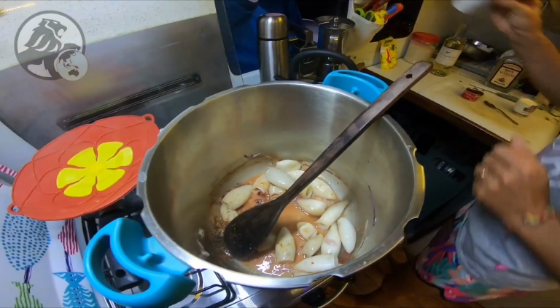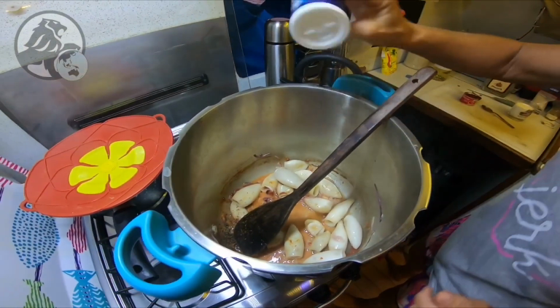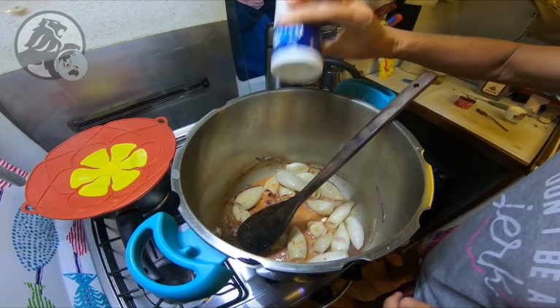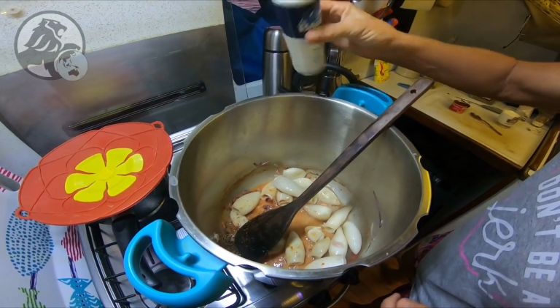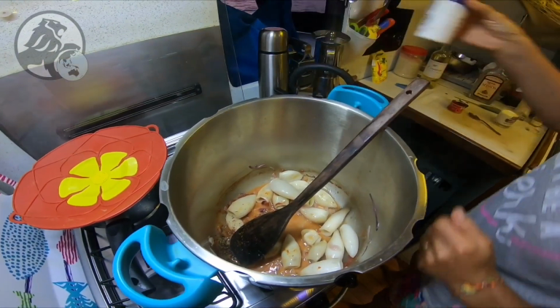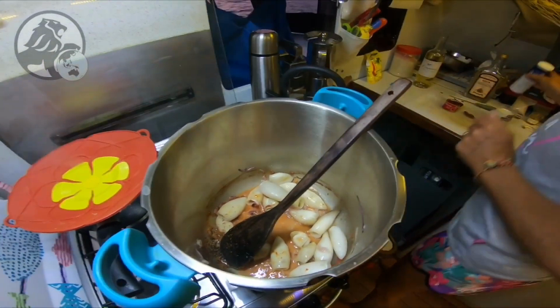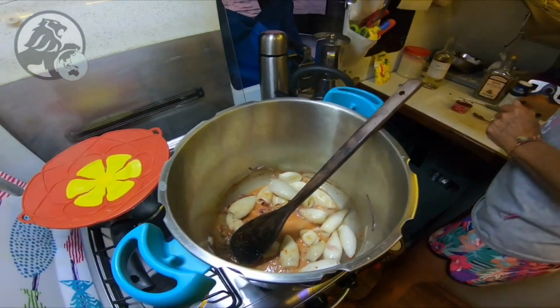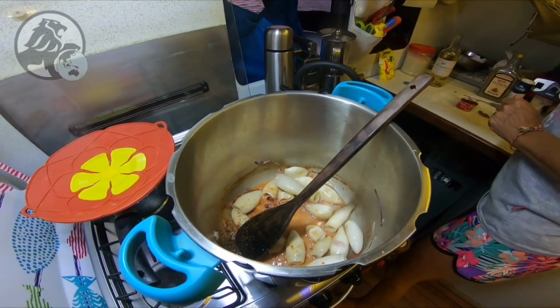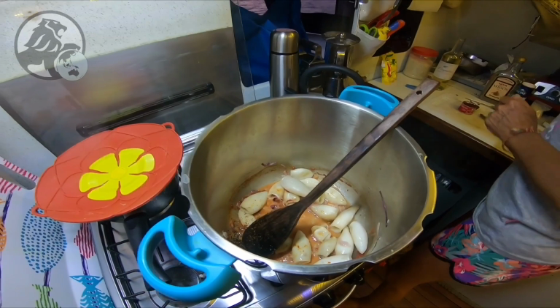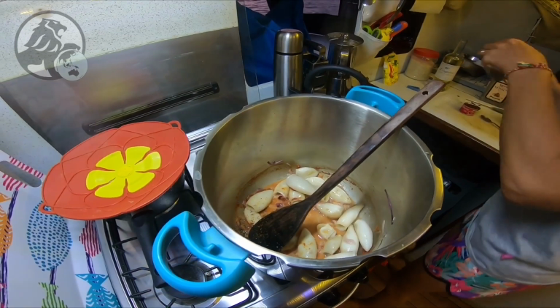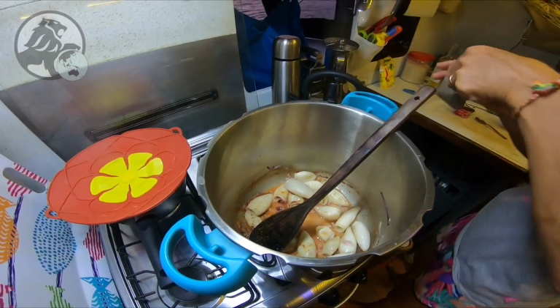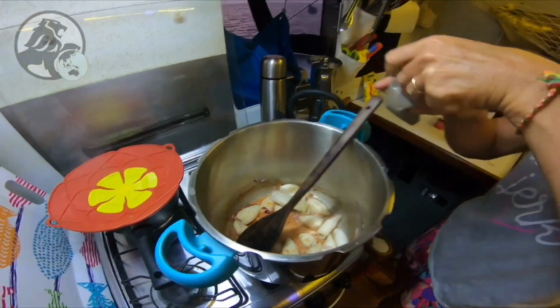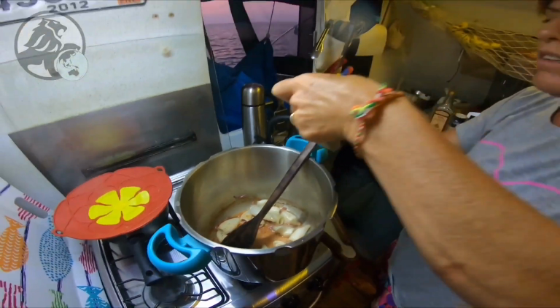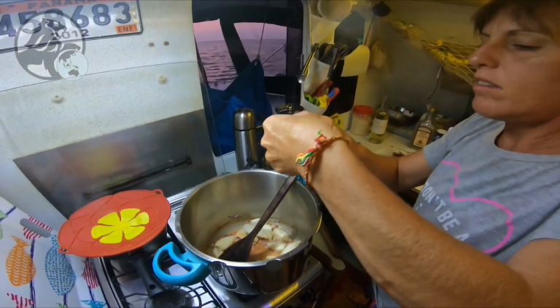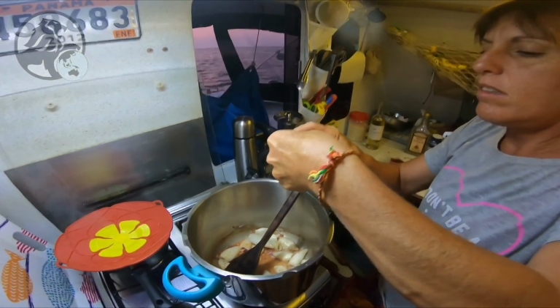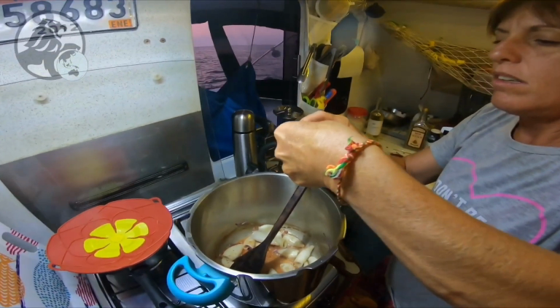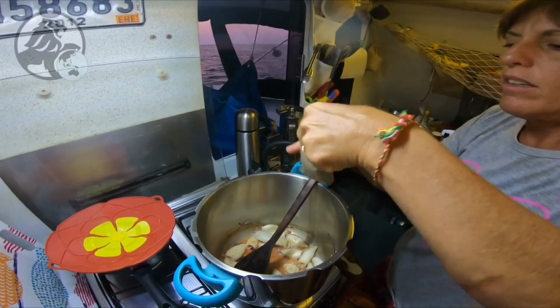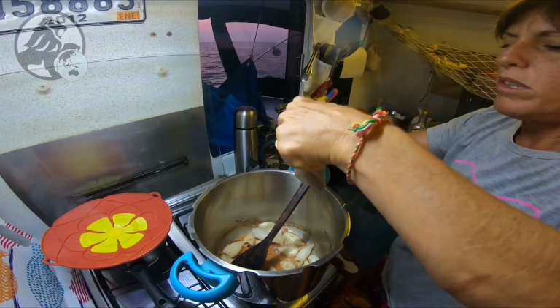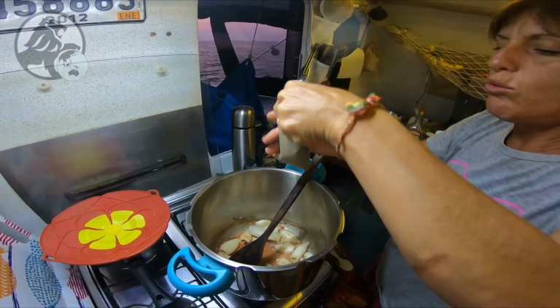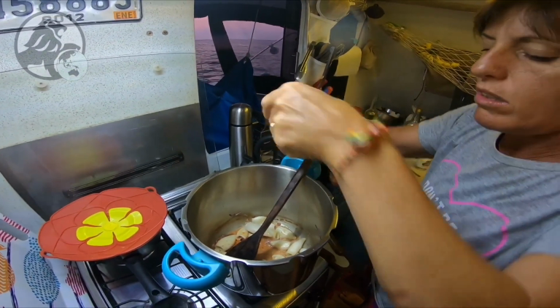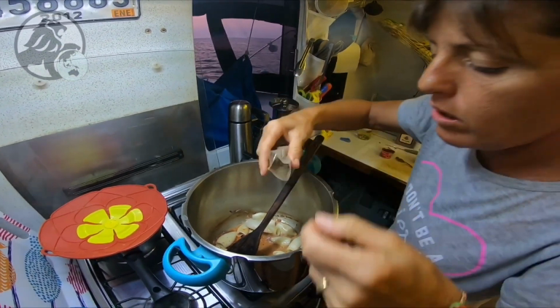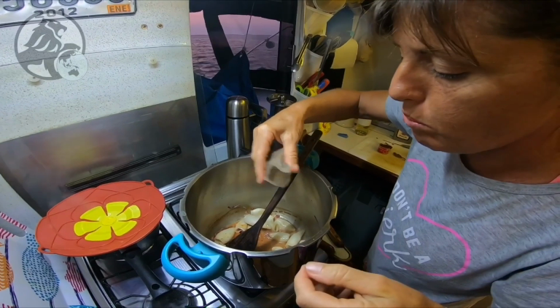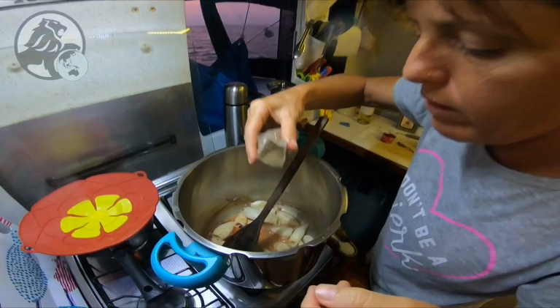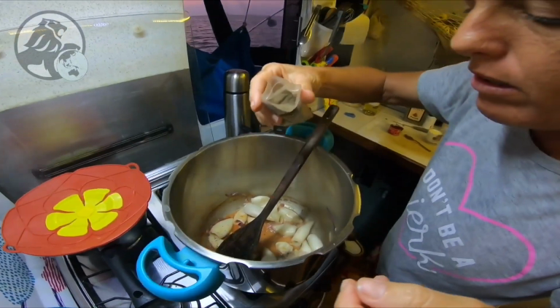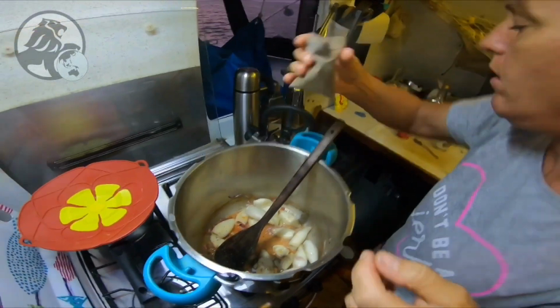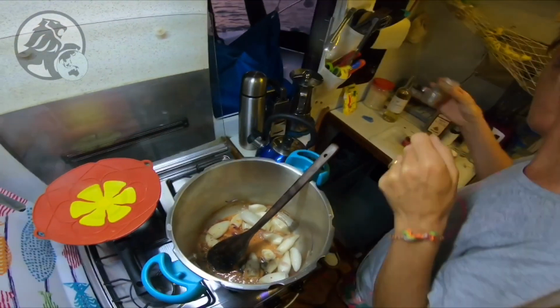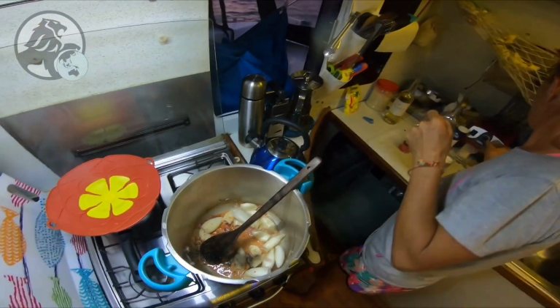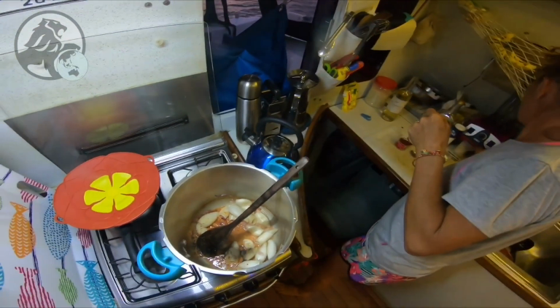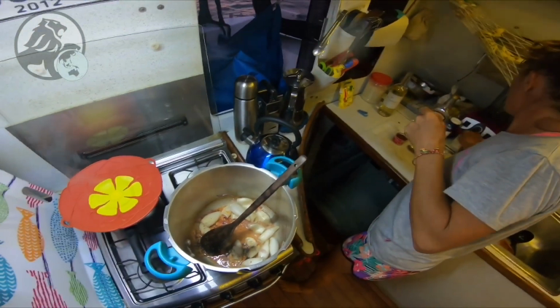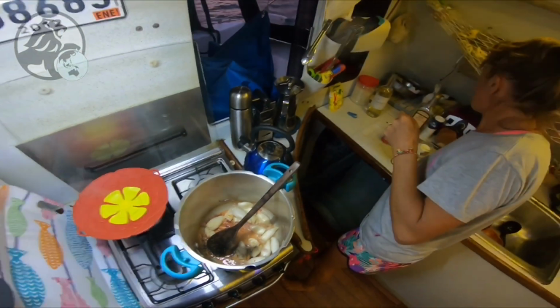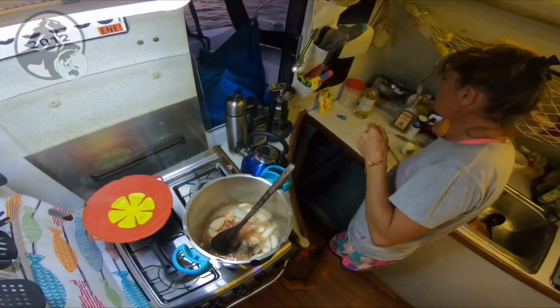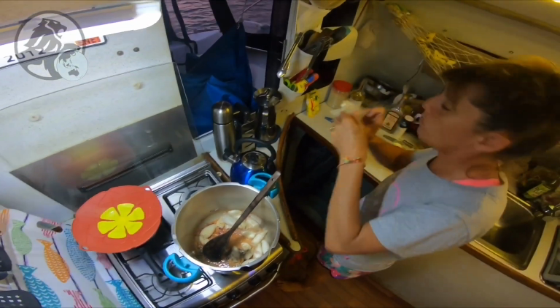Du sel, du poivre. Je vais mettre un petit peu de gingembre.